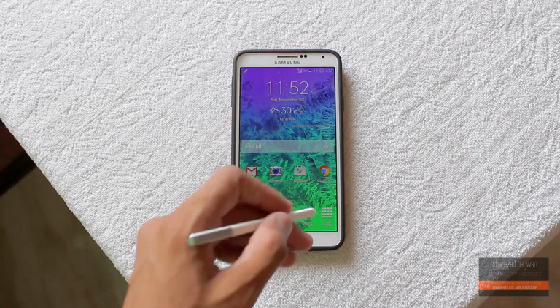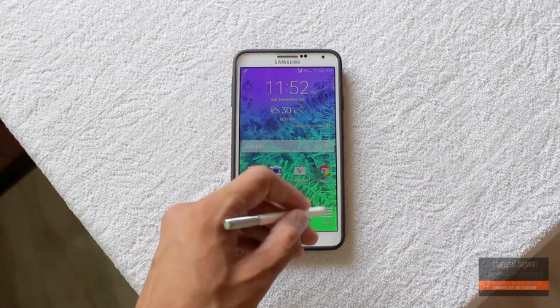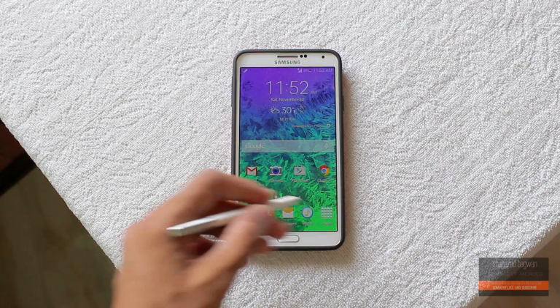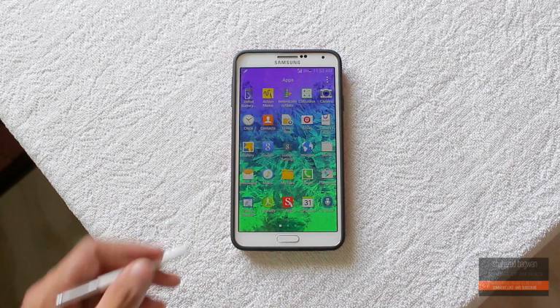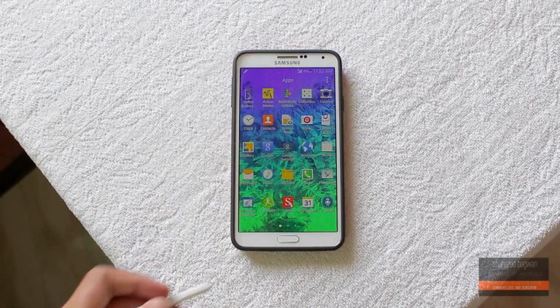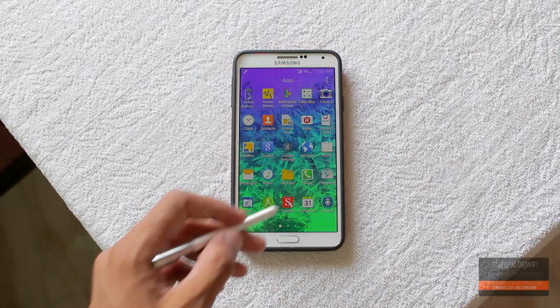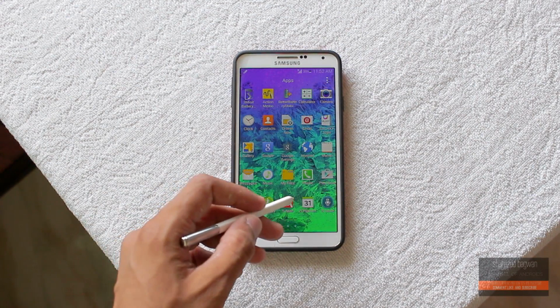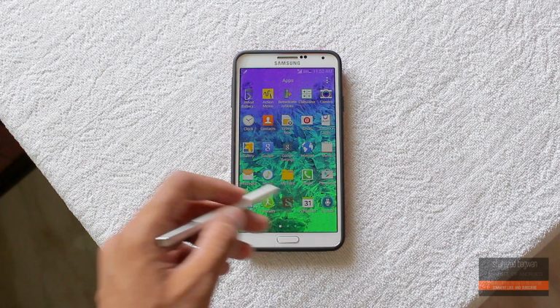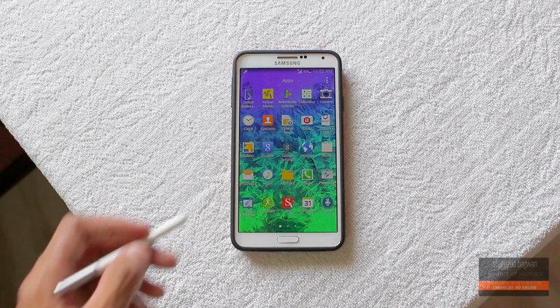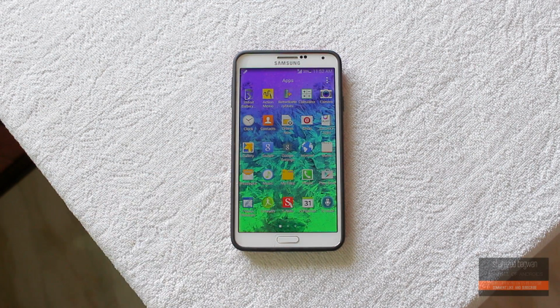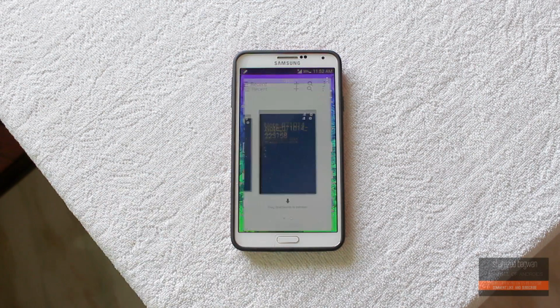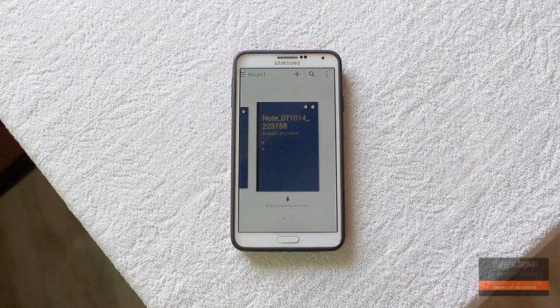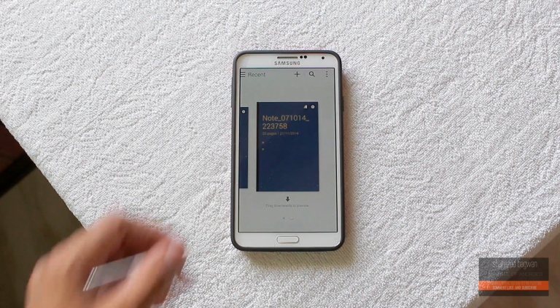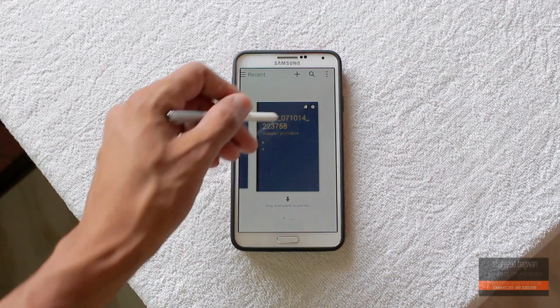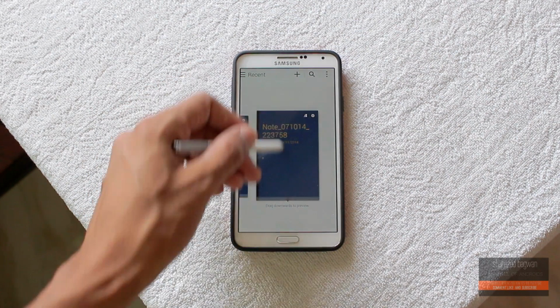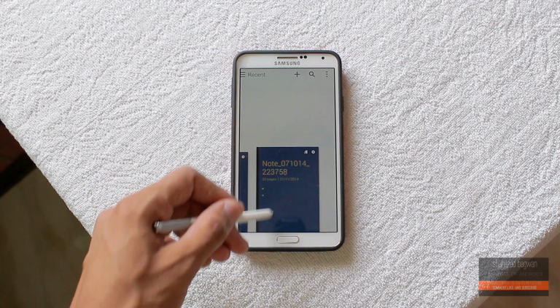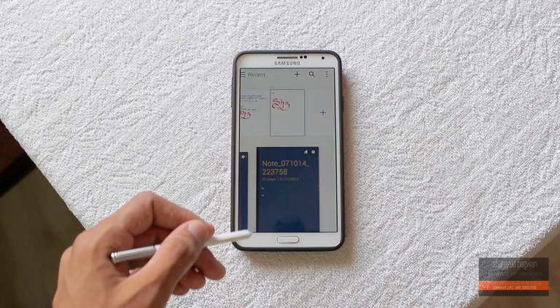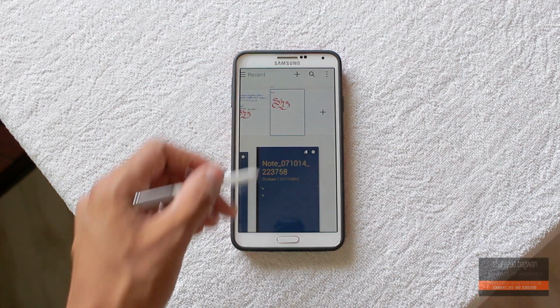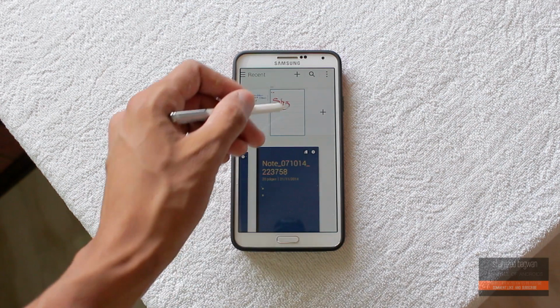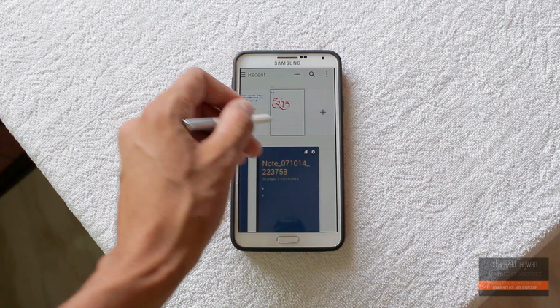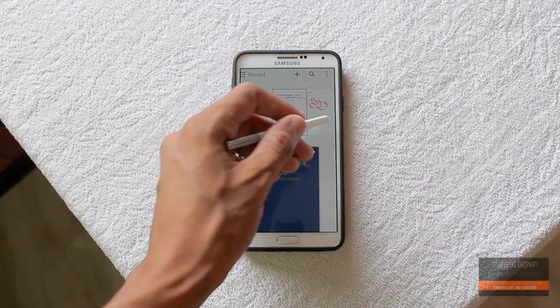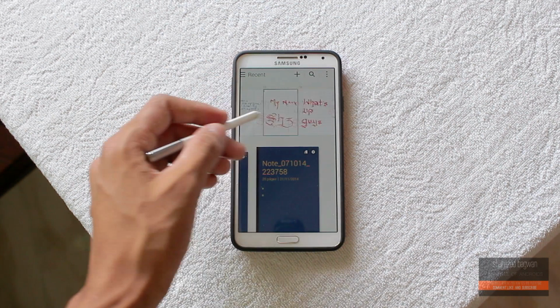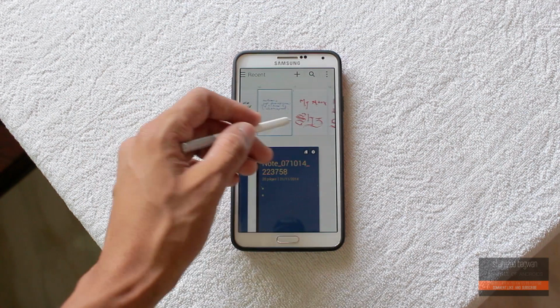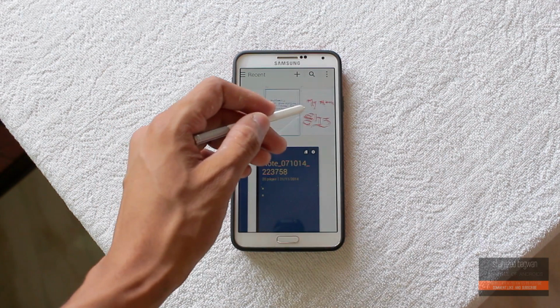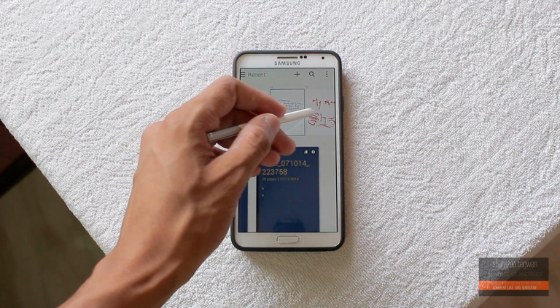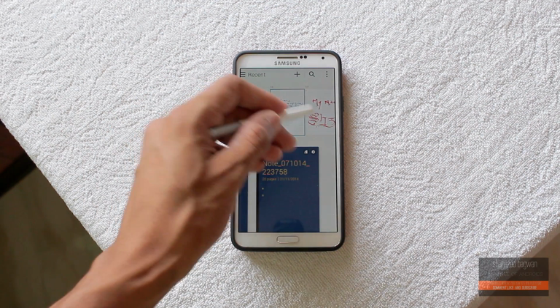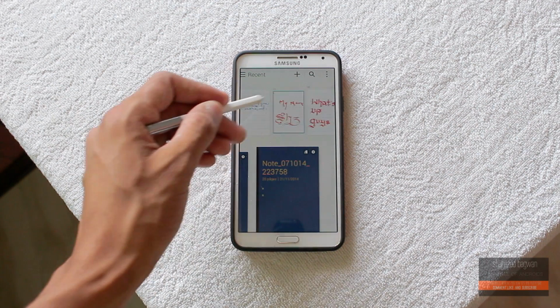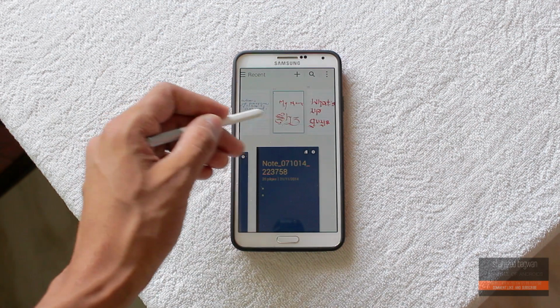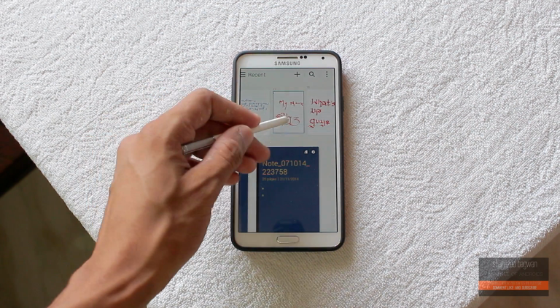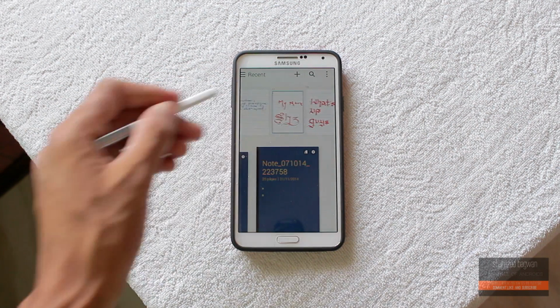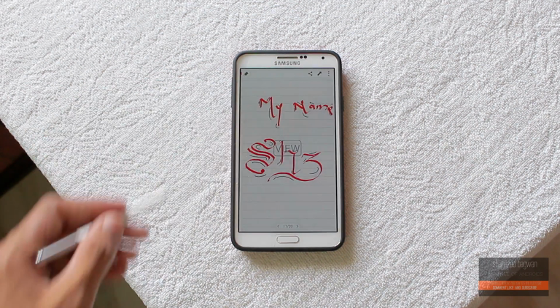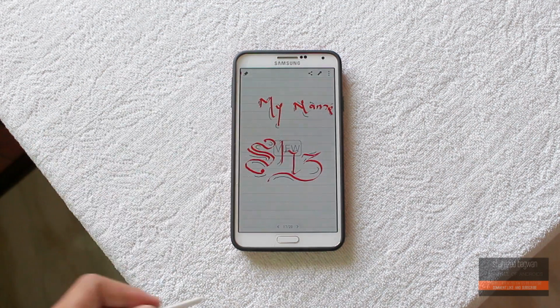Going into the app drawer, we have the new S Note app which includes new calligraphy and fountain pen options, and I am loving it.